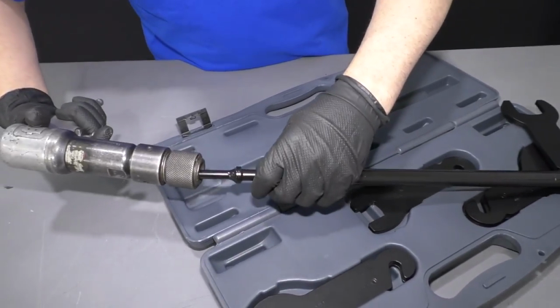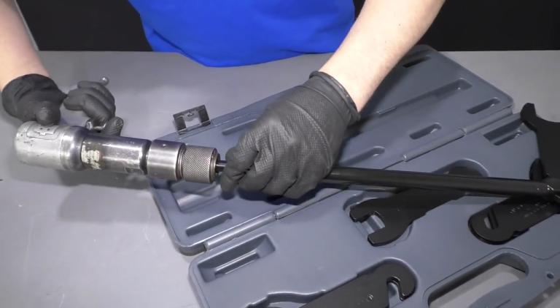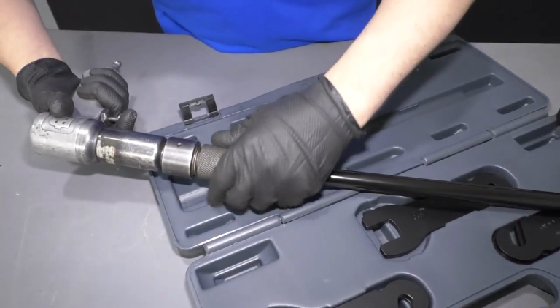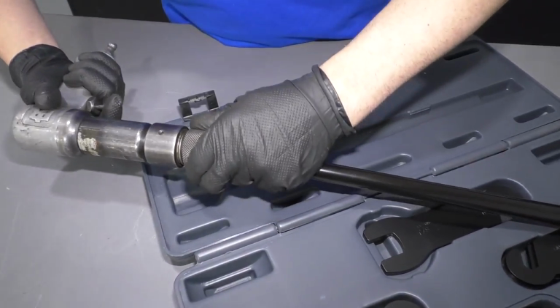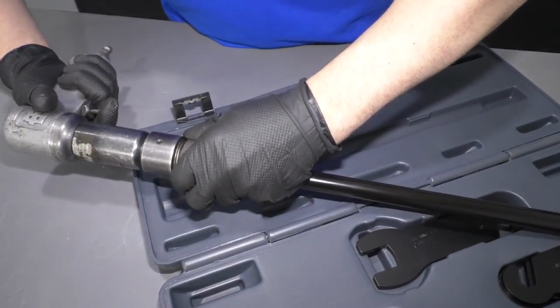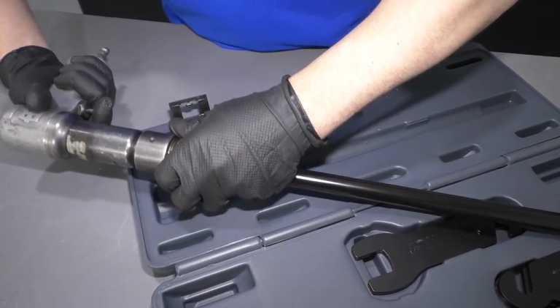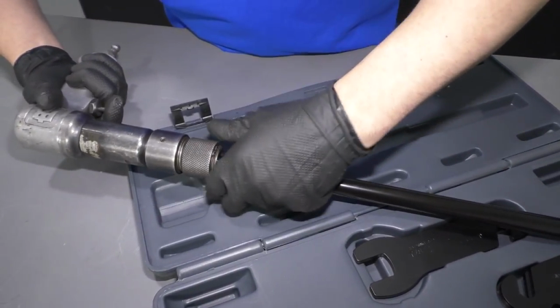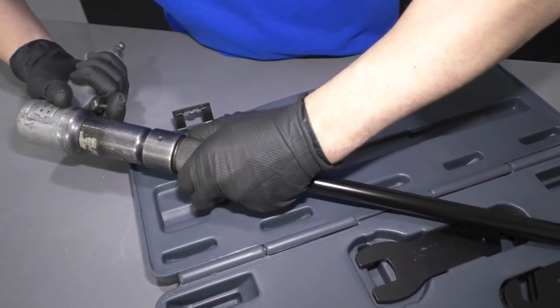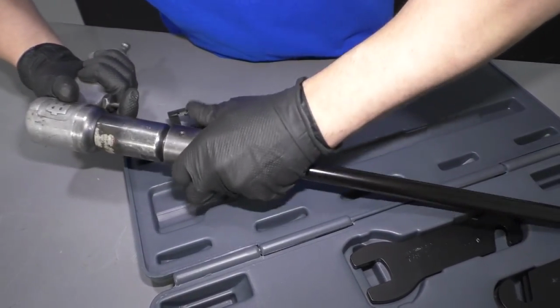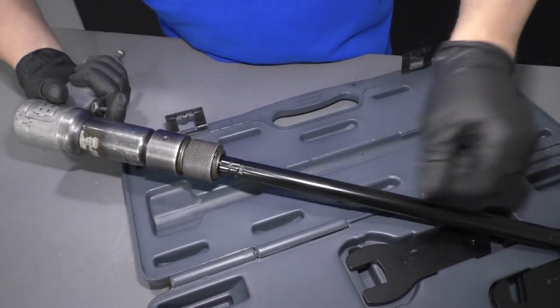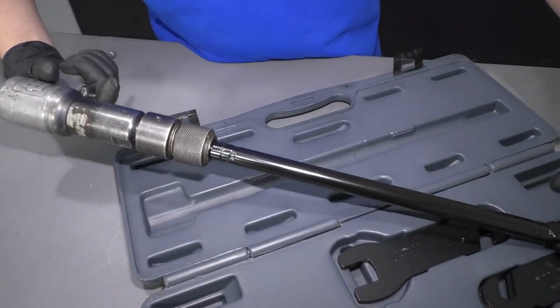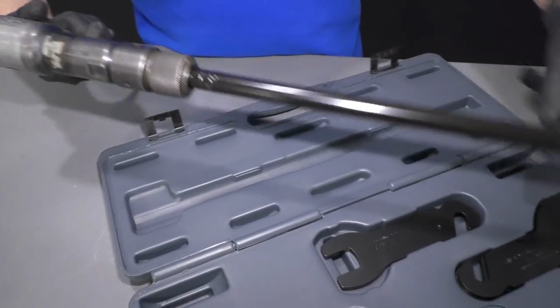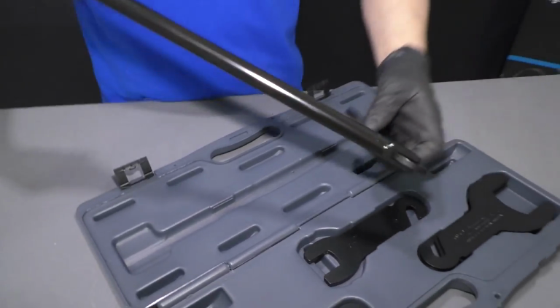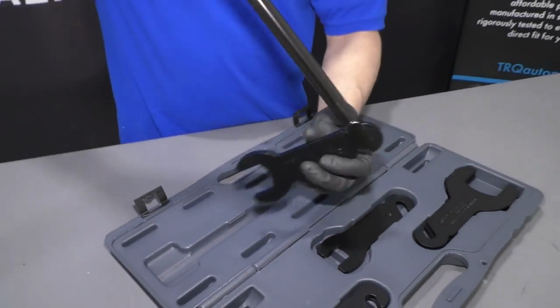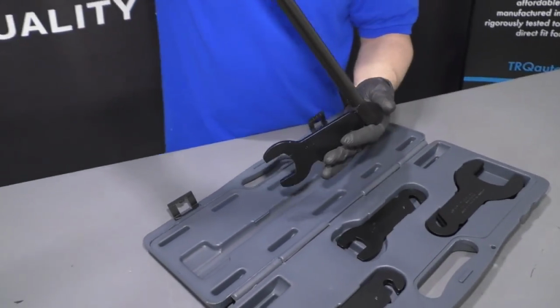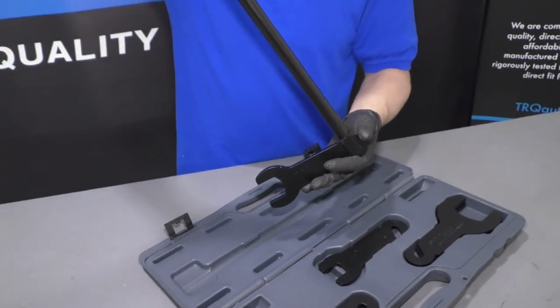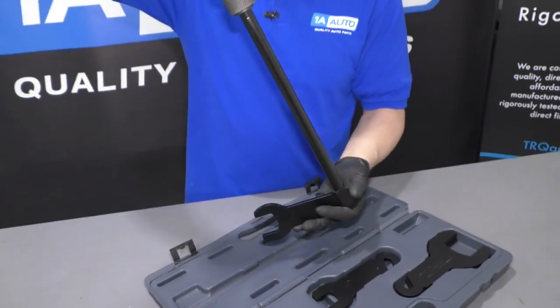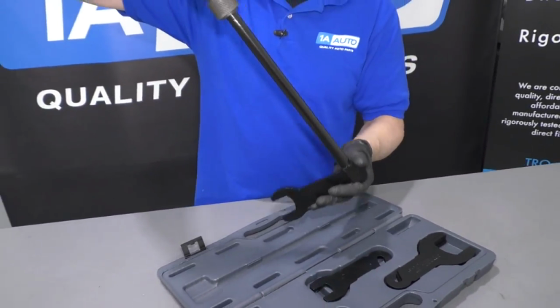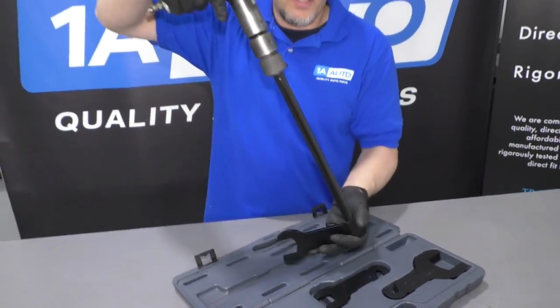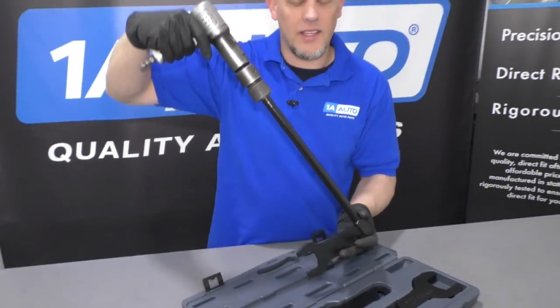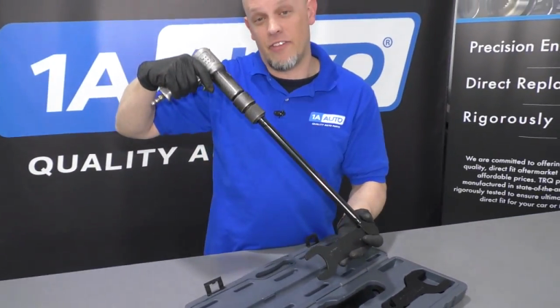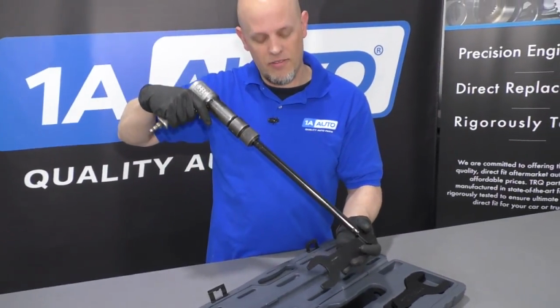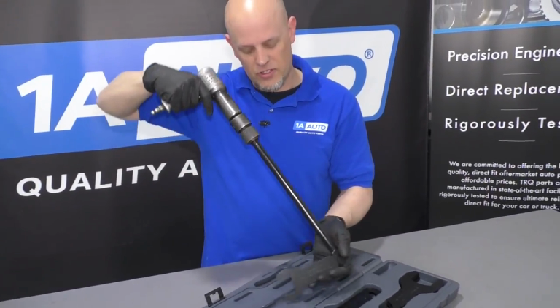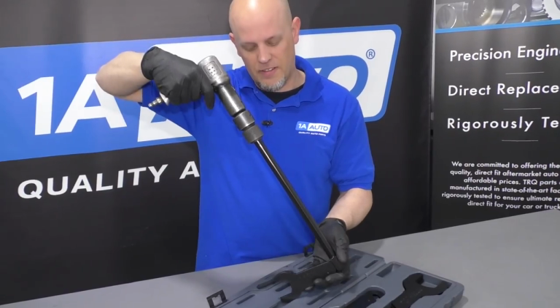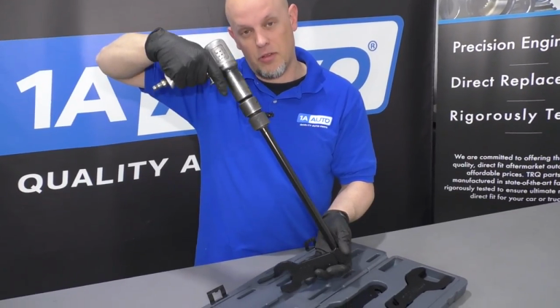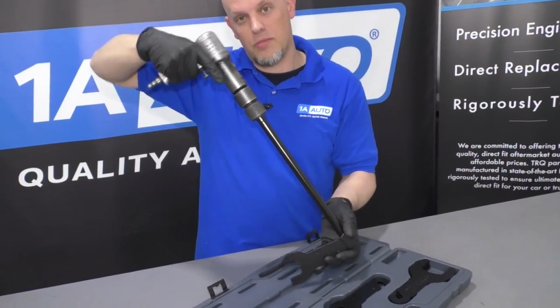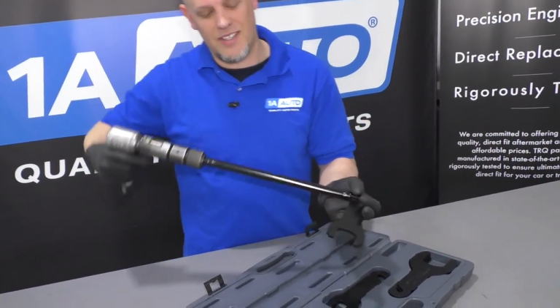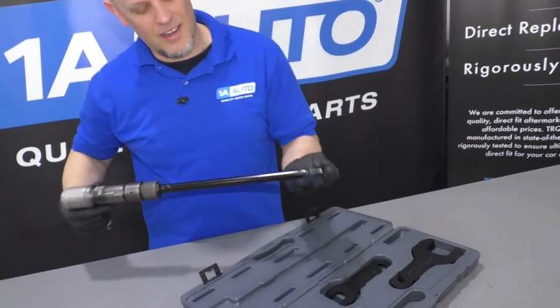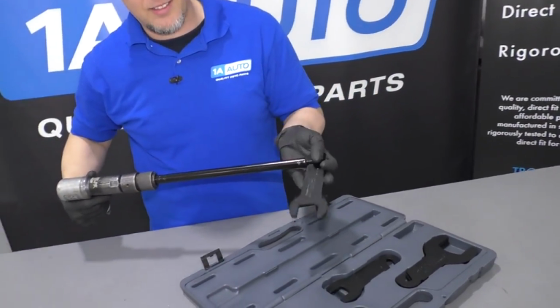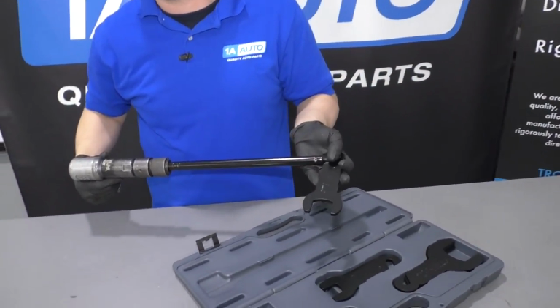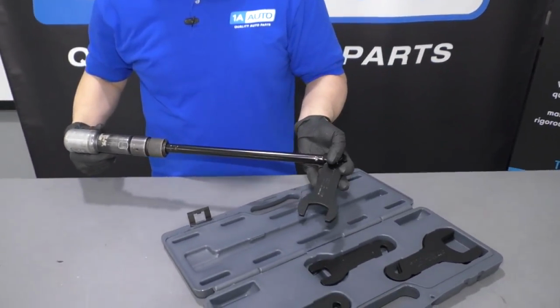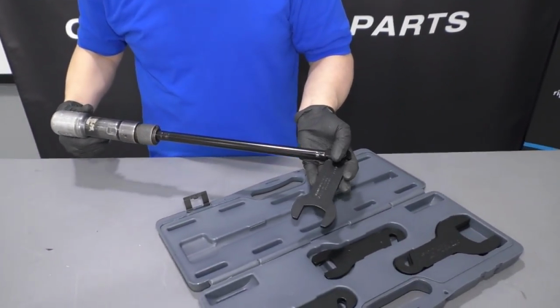So you do that, and then you take your pneumatic air hammer, you're going to slide it on here, just like that, and then you're able to get the fan off. Just give it a couple of brups, and that'll get the fan off for you.